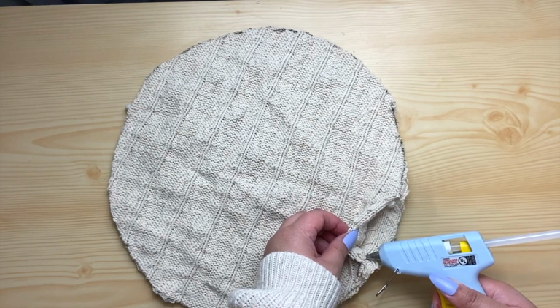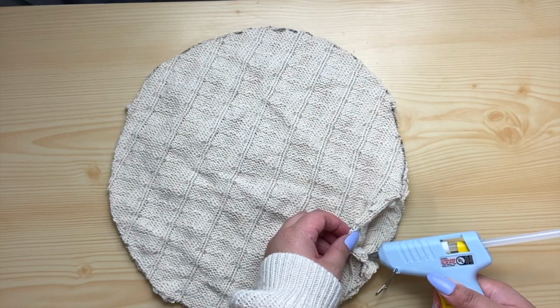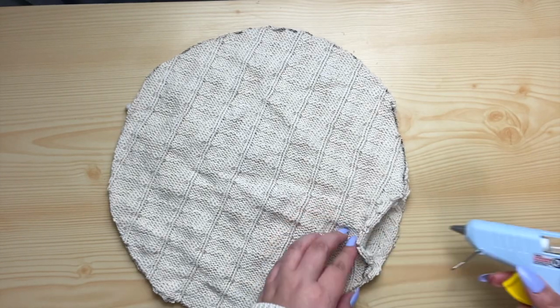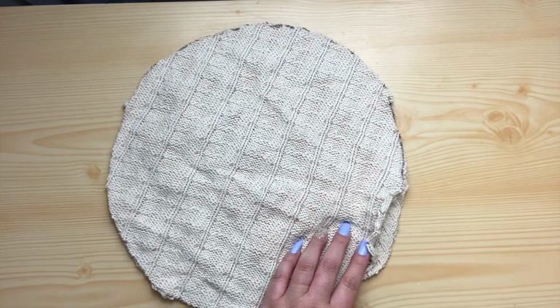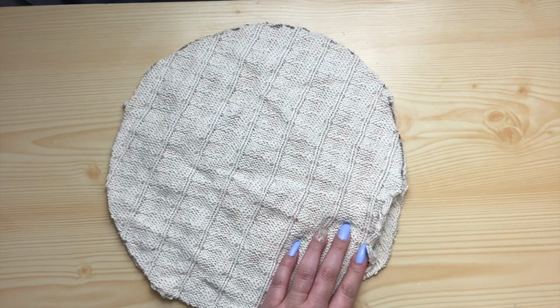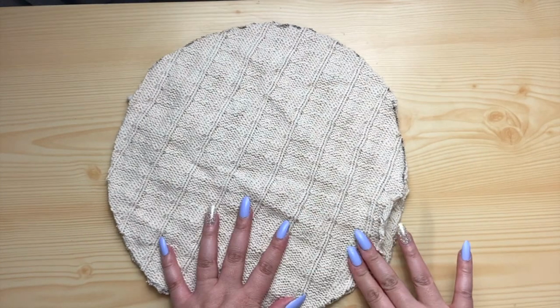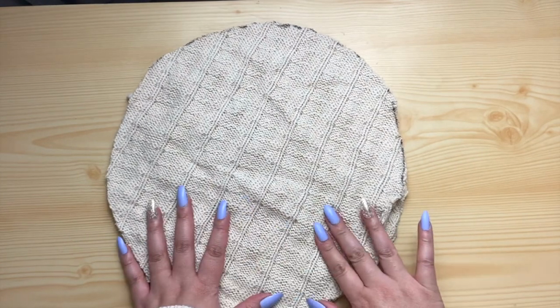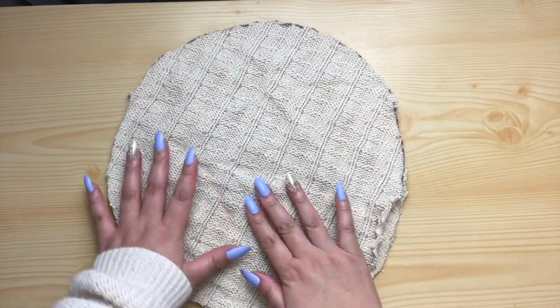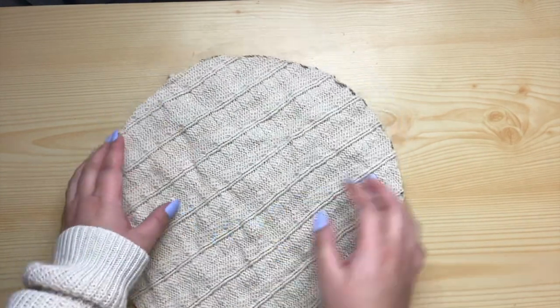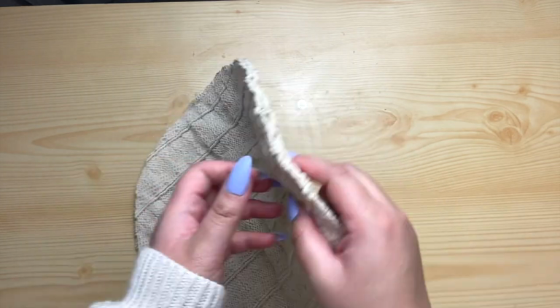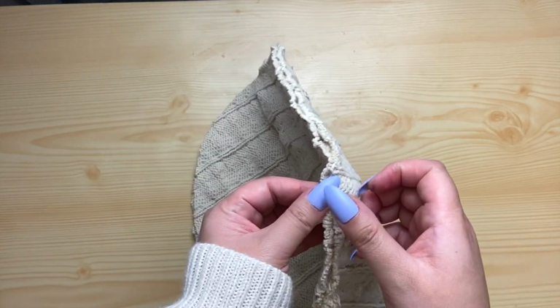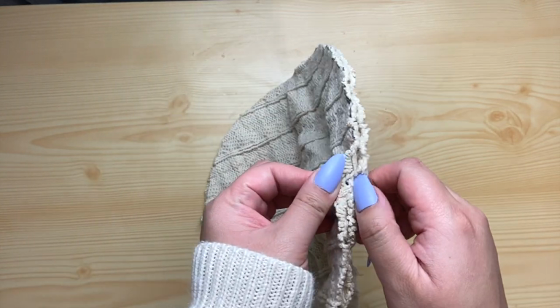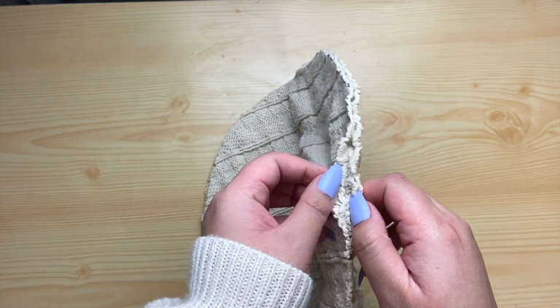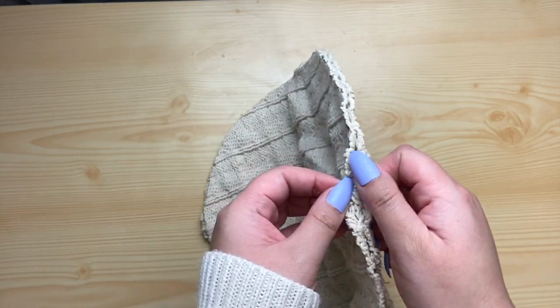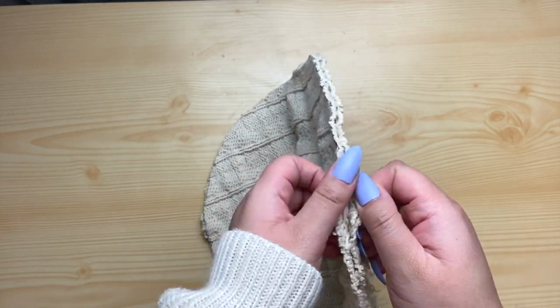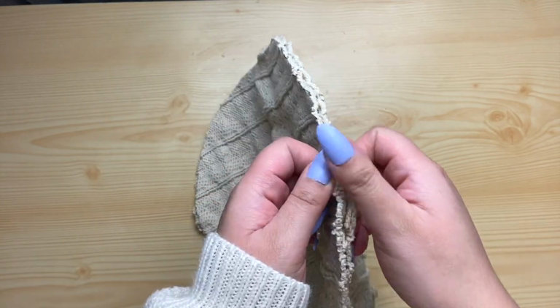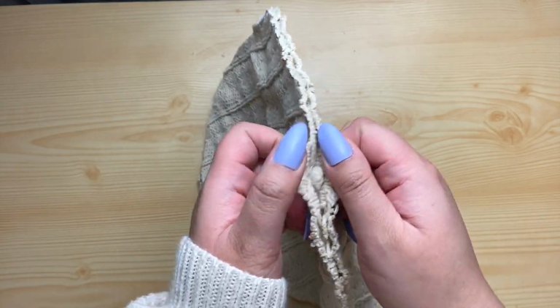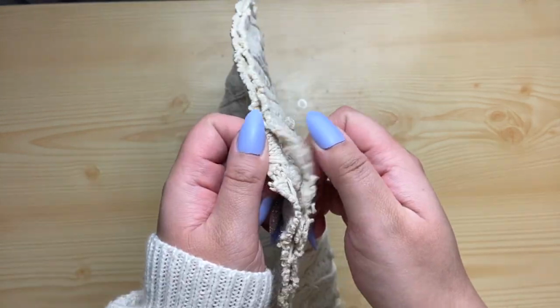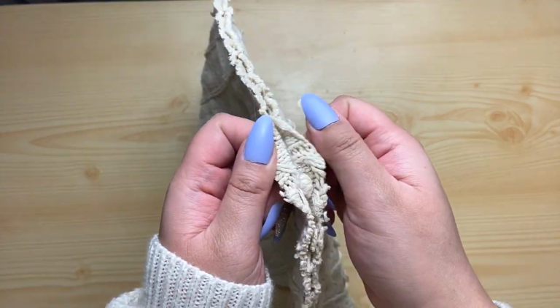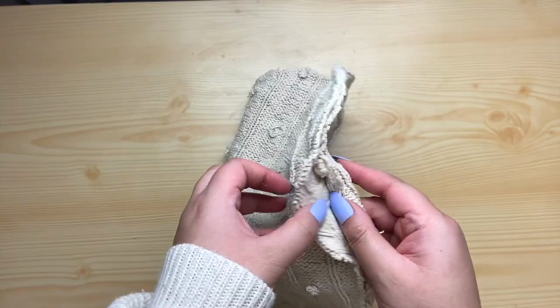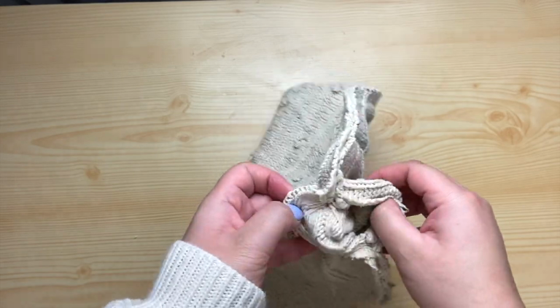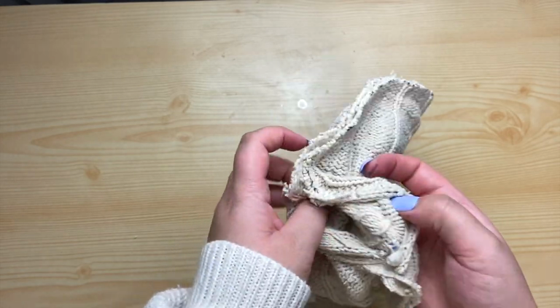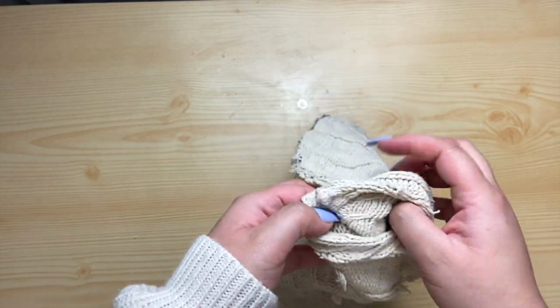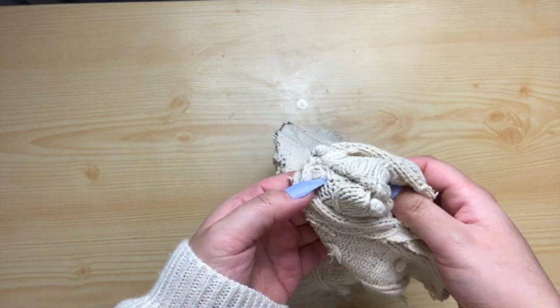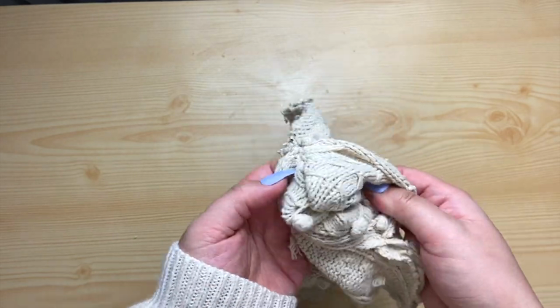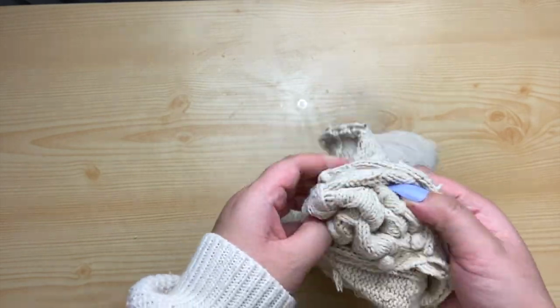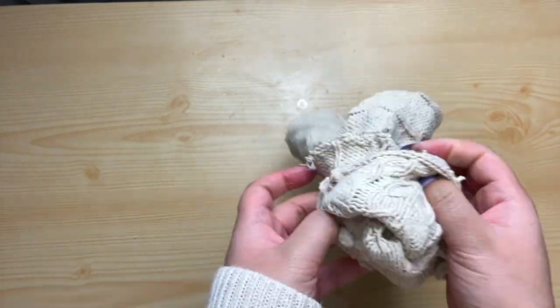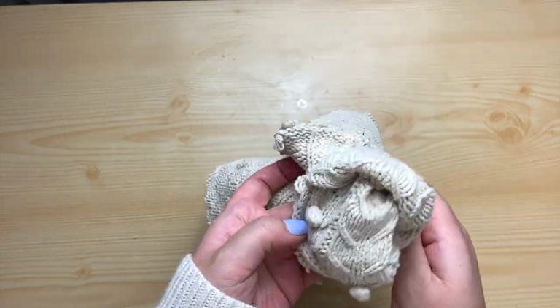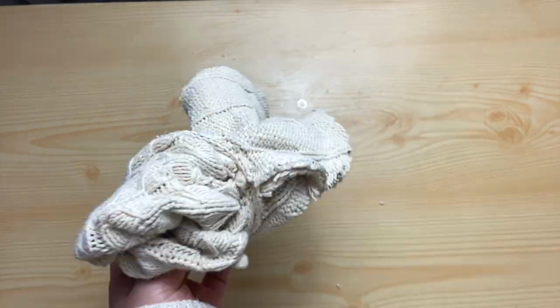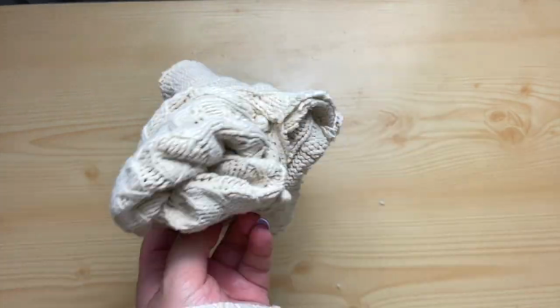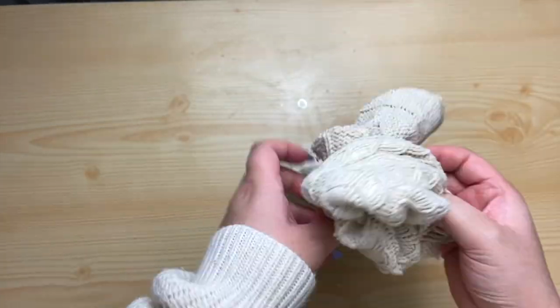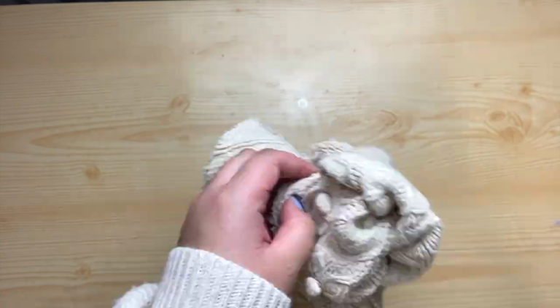I left about half an inch seam allowance and also left a little gap, because you want to make sure you have a space to turn it inside out and start stuffing the pillow. I'm so happy that I didn't have to take out my sewing machine for this, because the hot glue worked just as great.